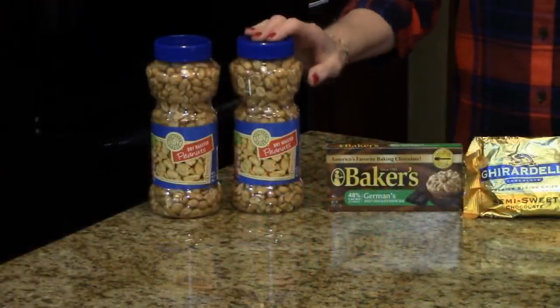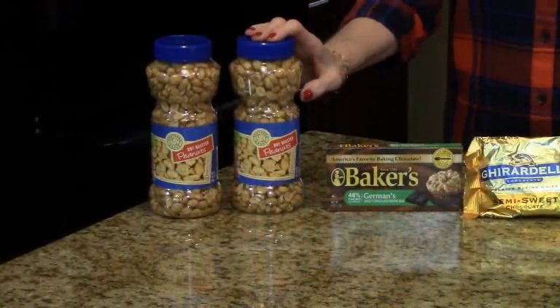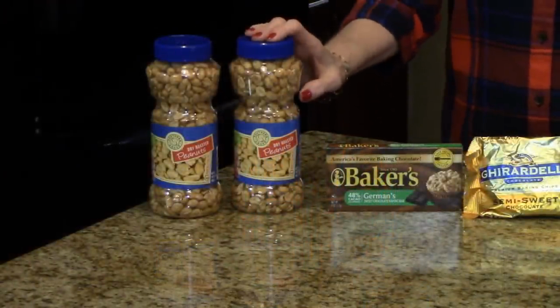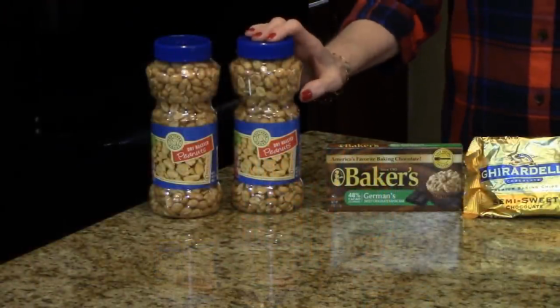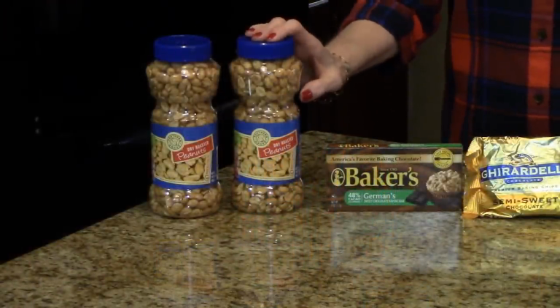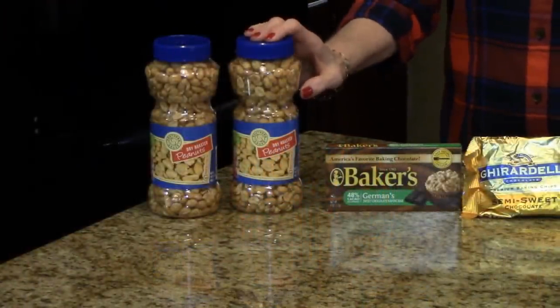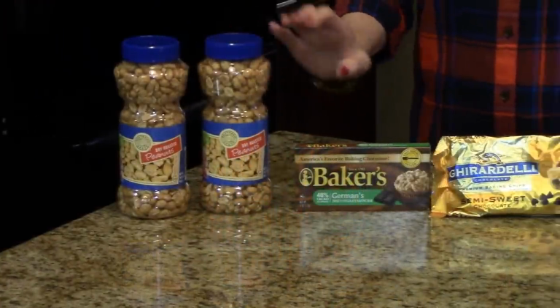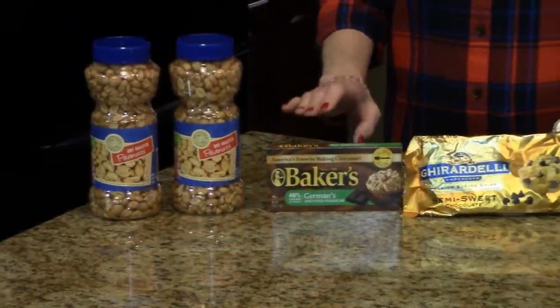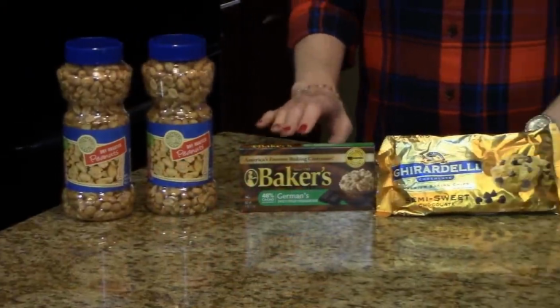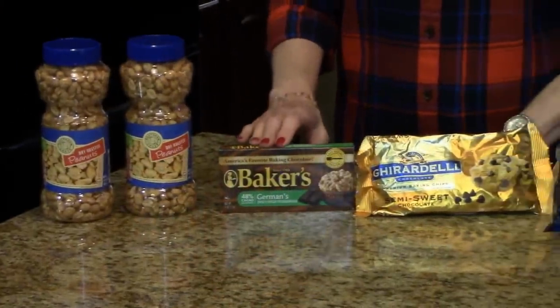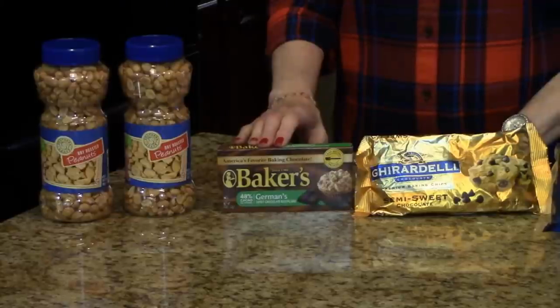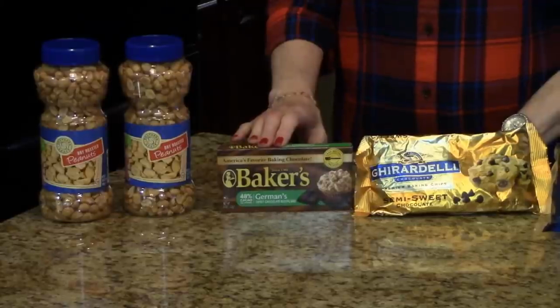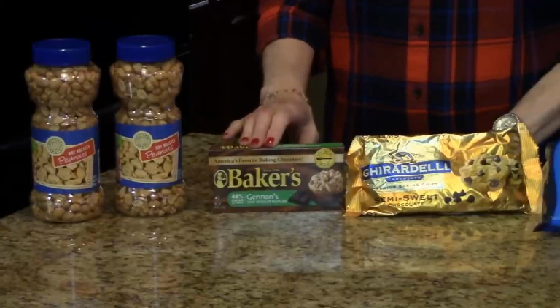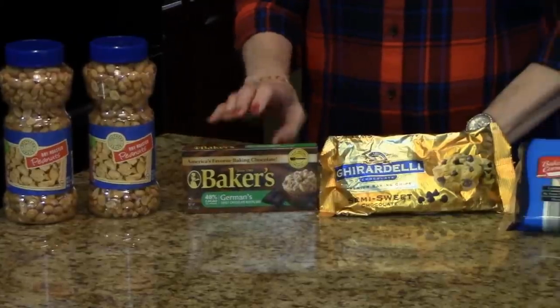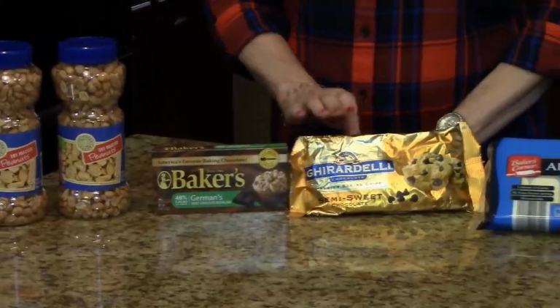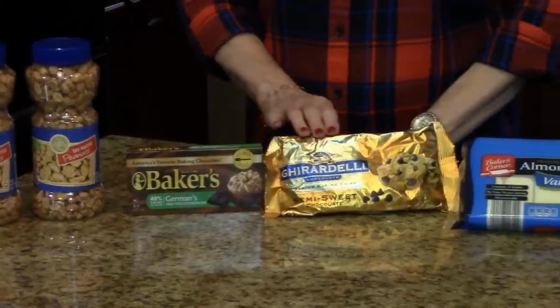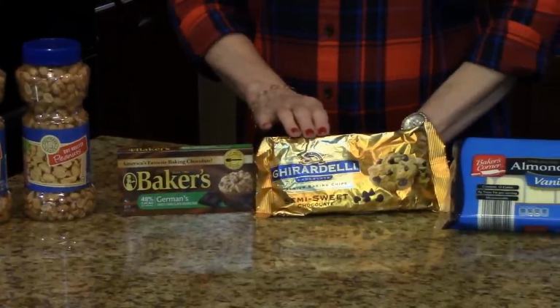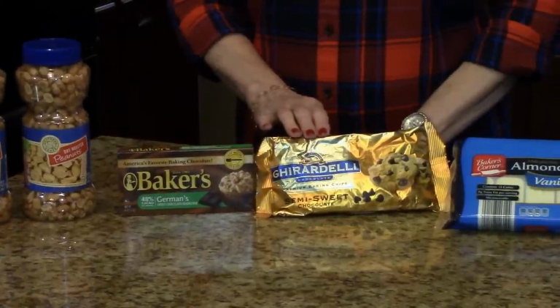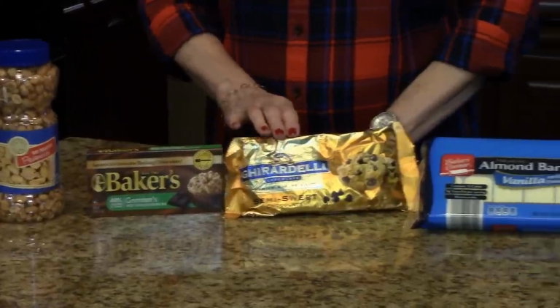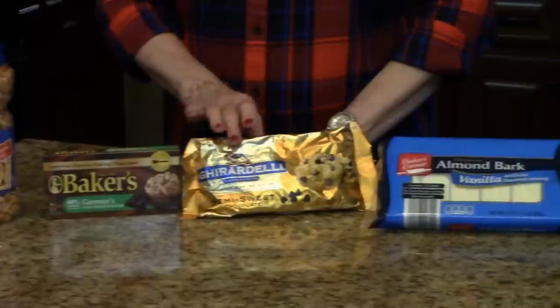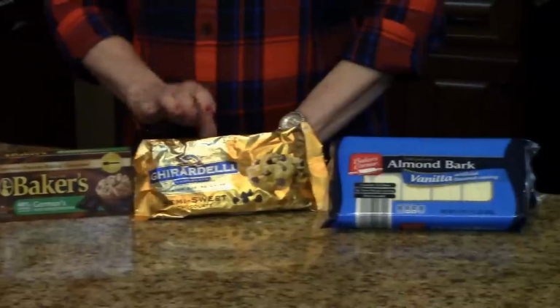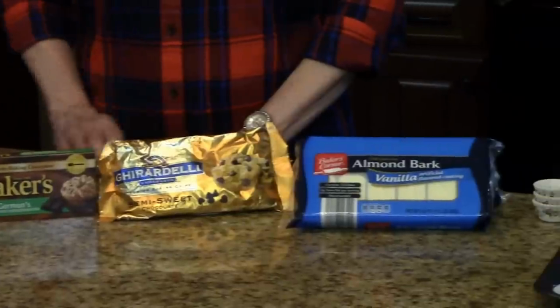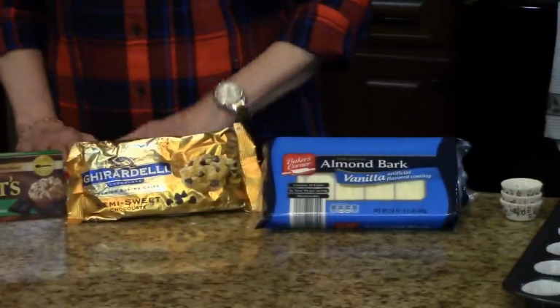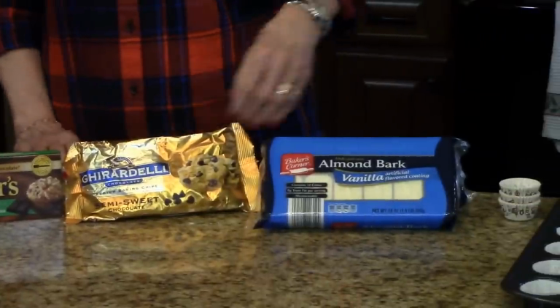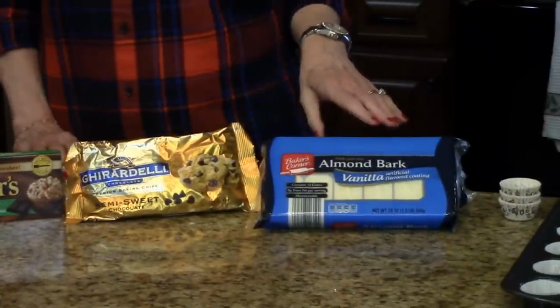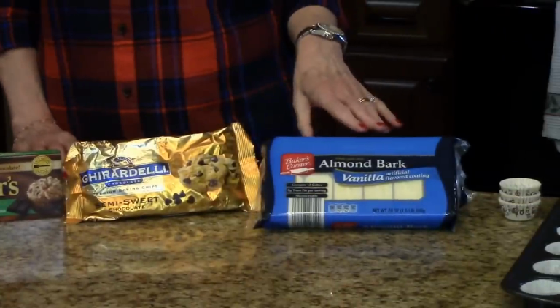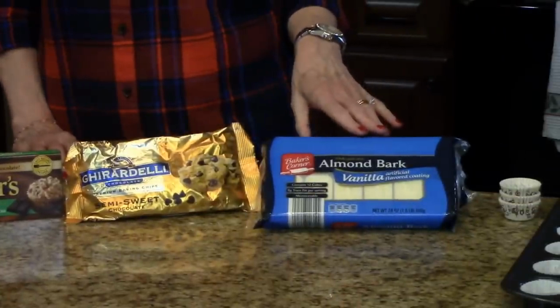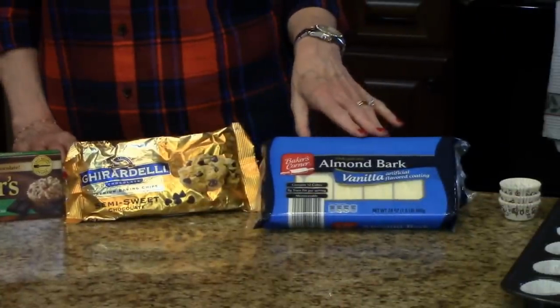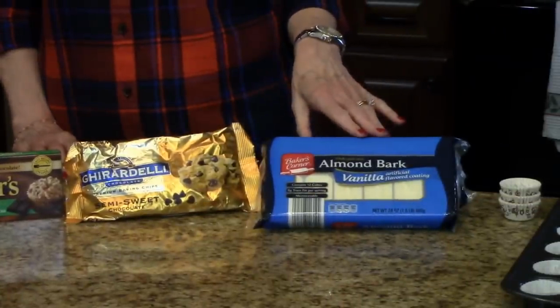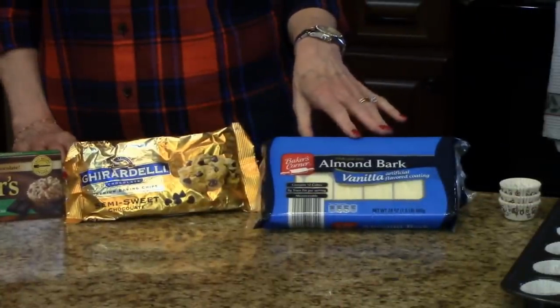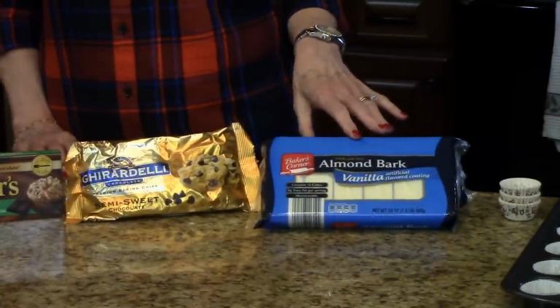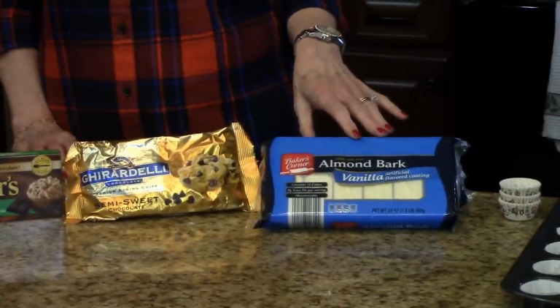Salted dry roasted peanuts, German sweet chocolate, semi-sweet chocolate chips. You'll also need almond bark, vanilla flavored.